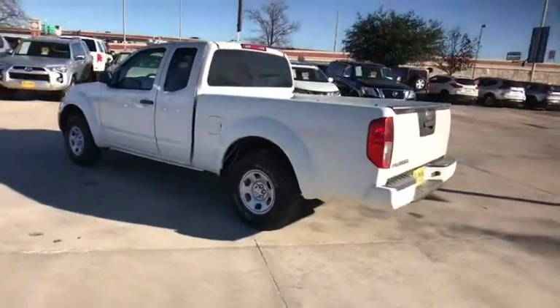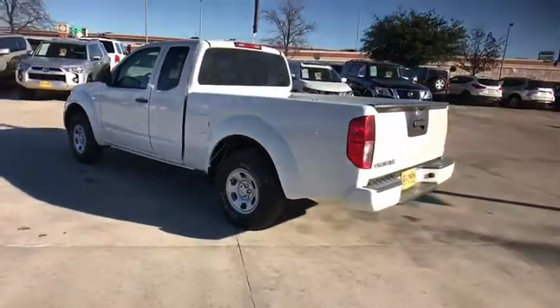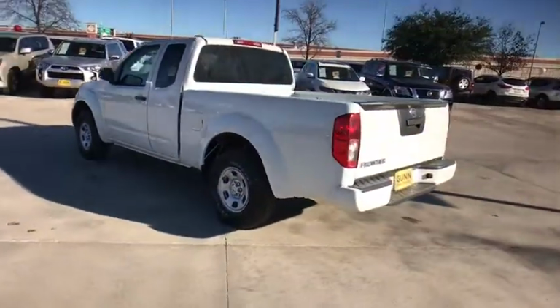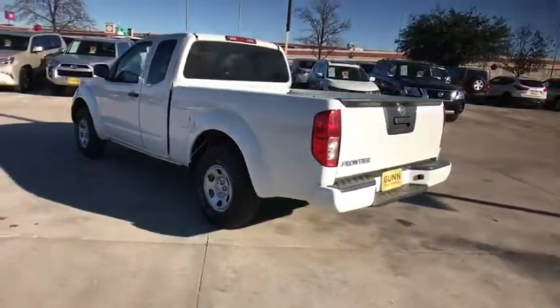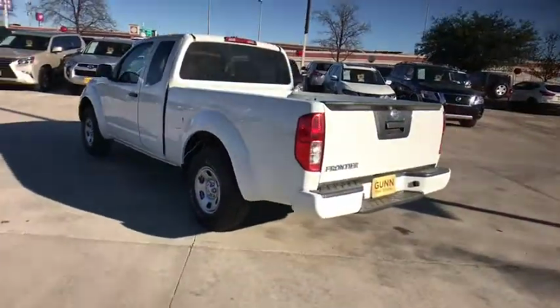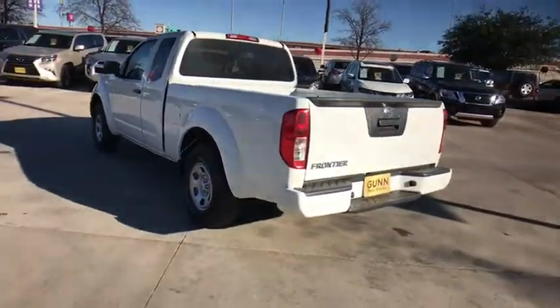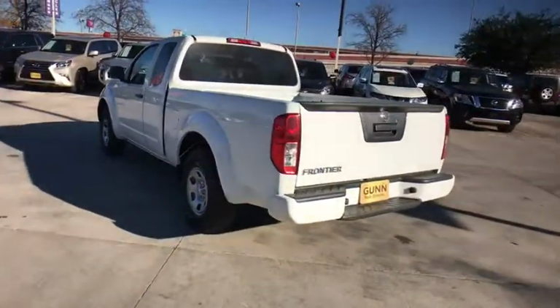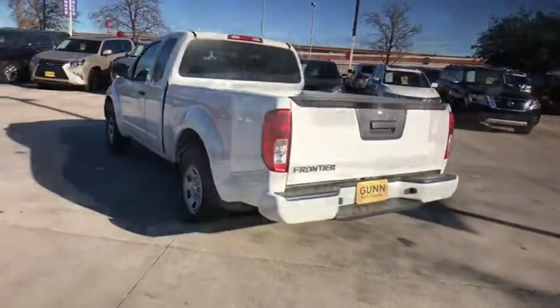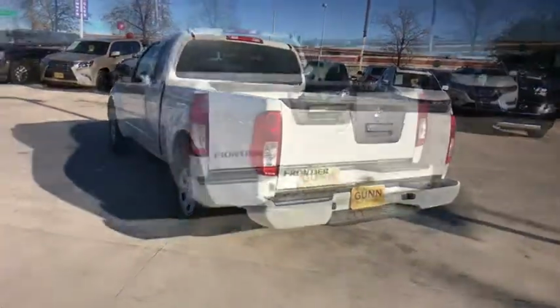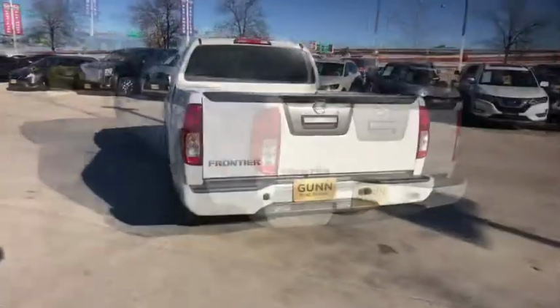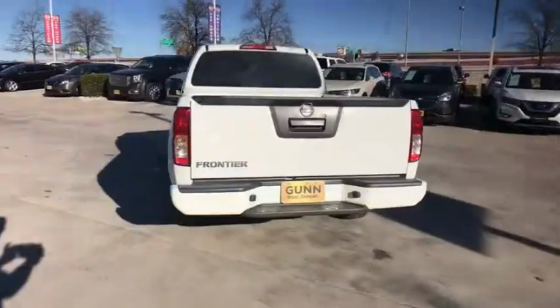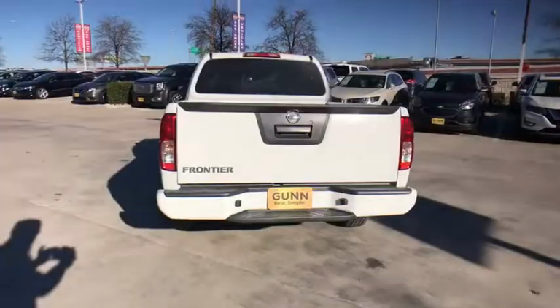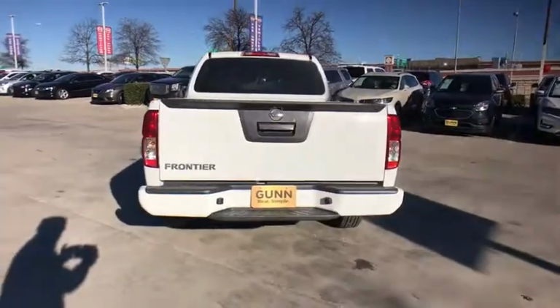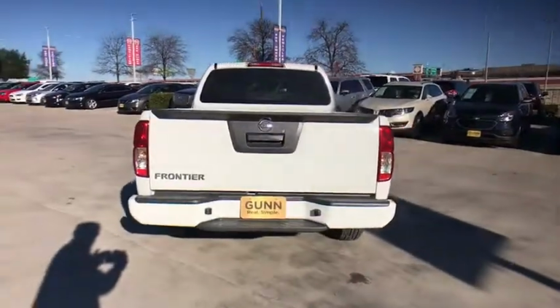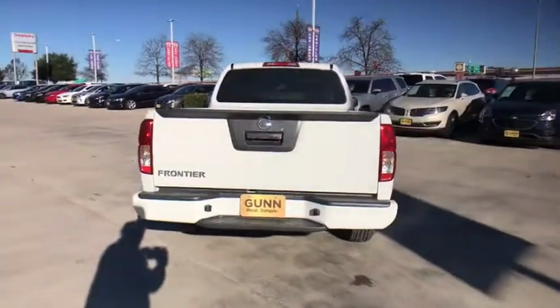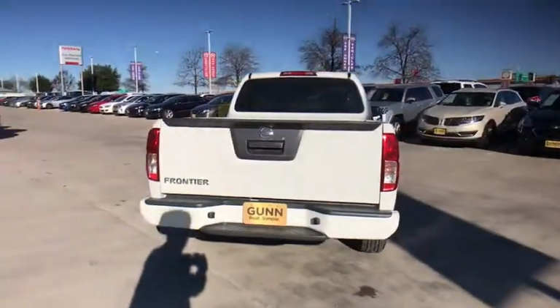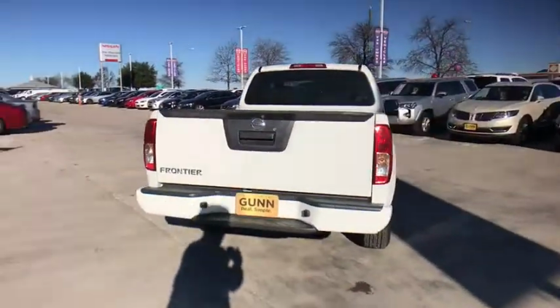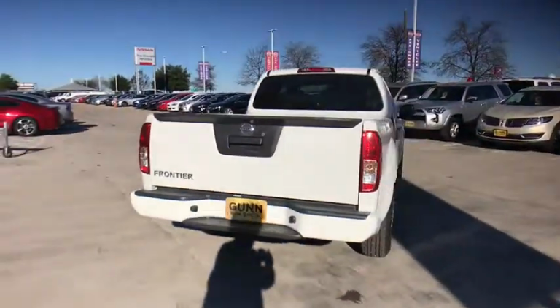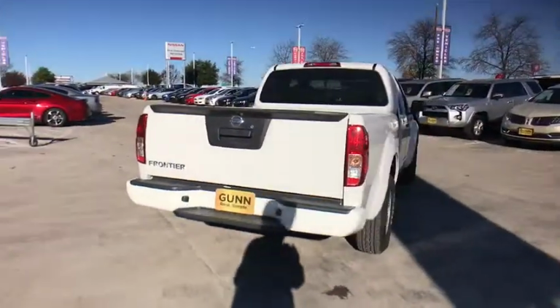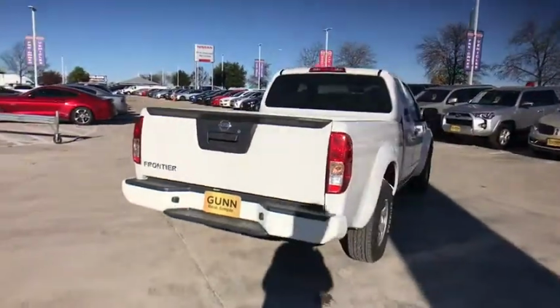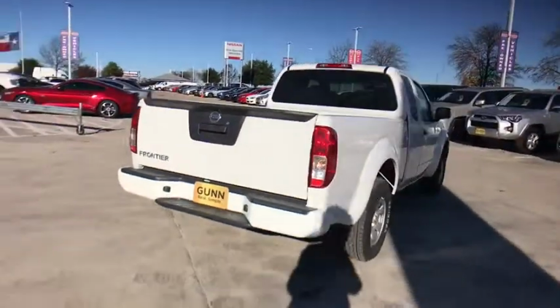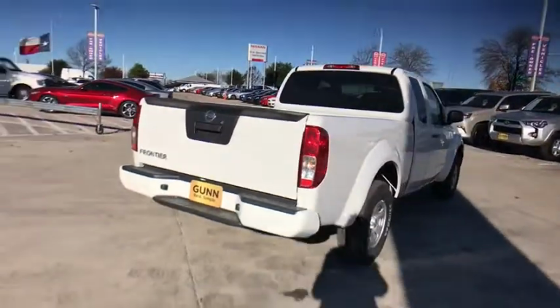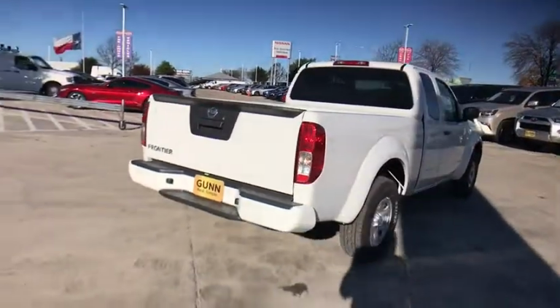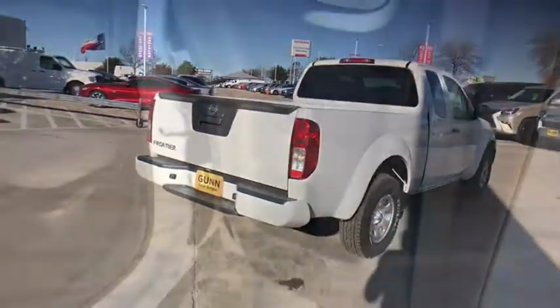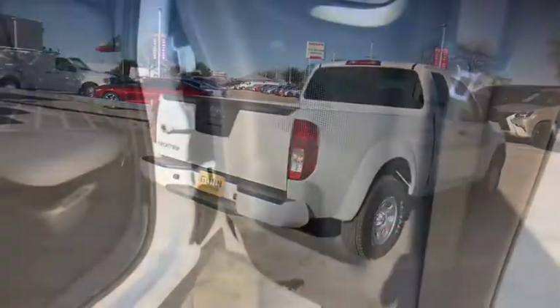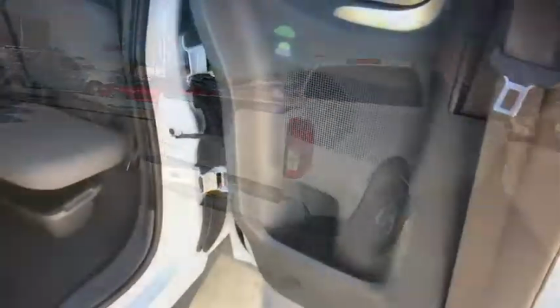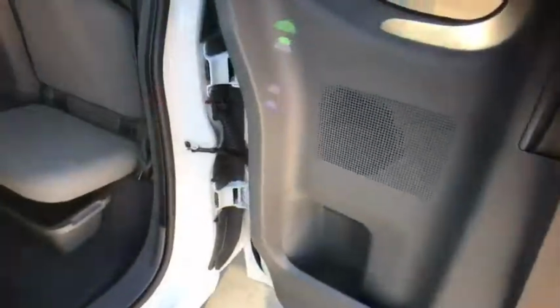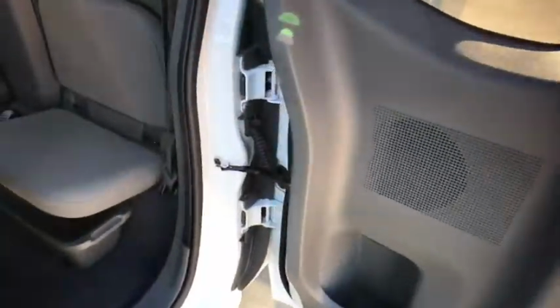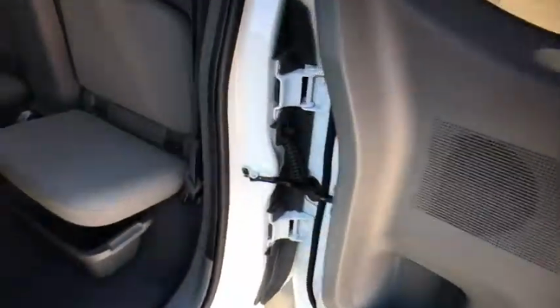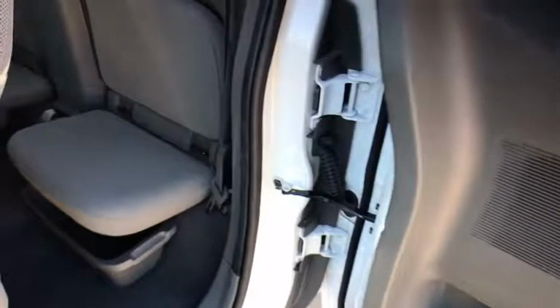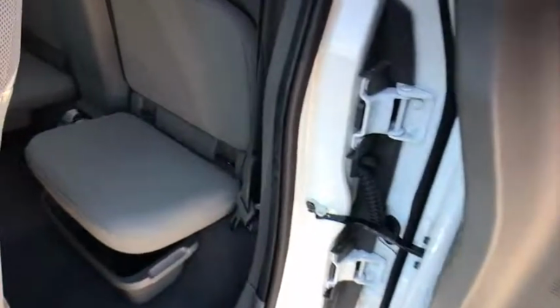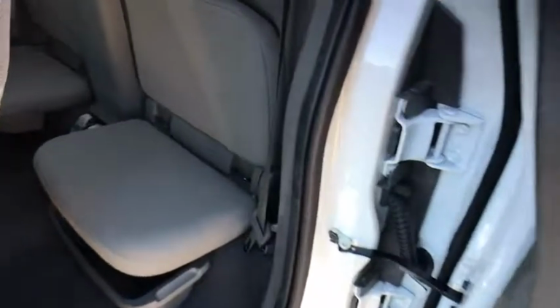The Frontier's interior comforts include cab versatility, under-seat storage, and seating for five. Here are some of this vehicle's great options.